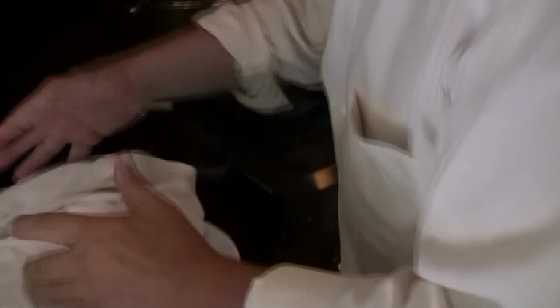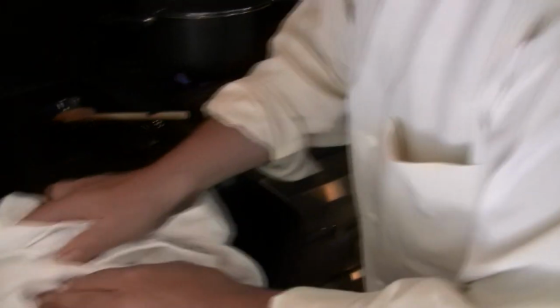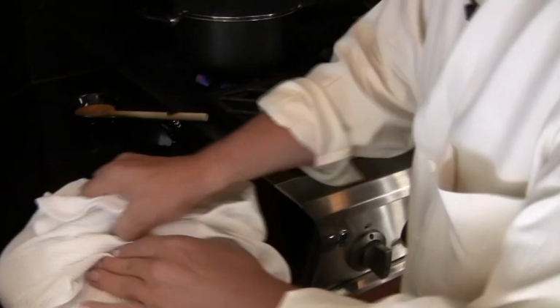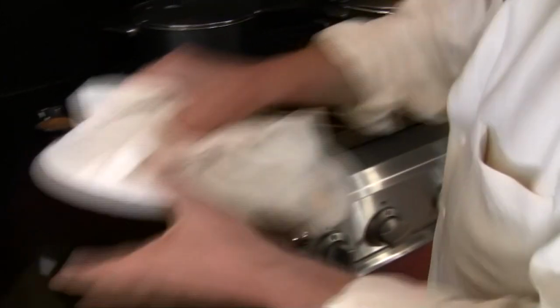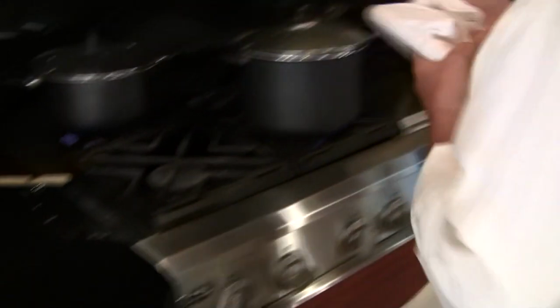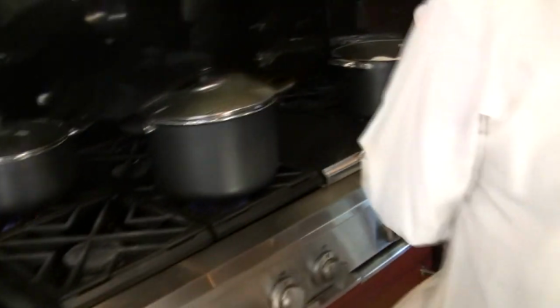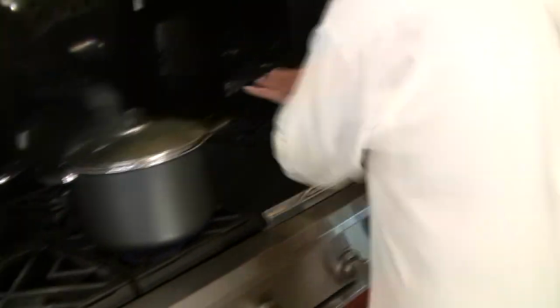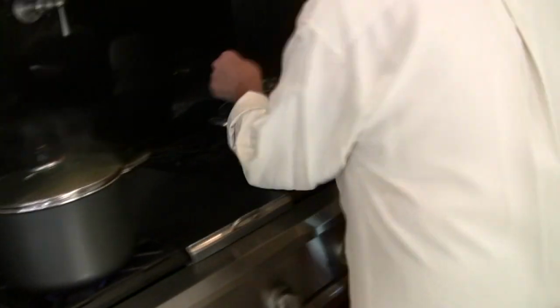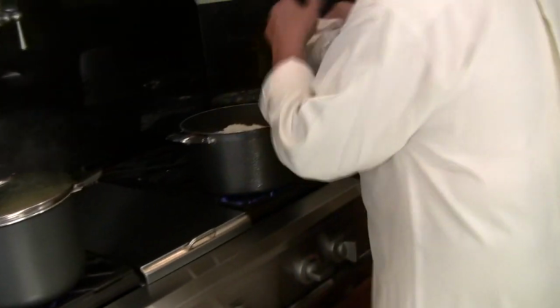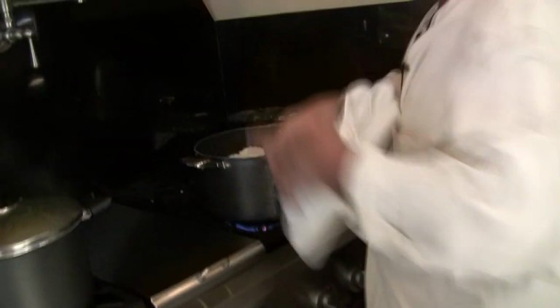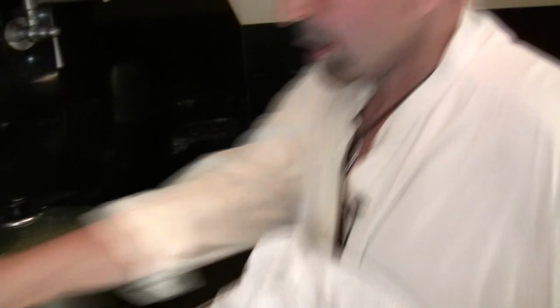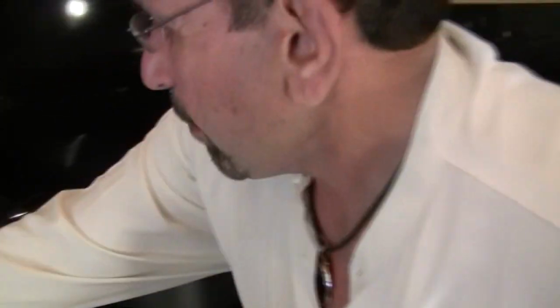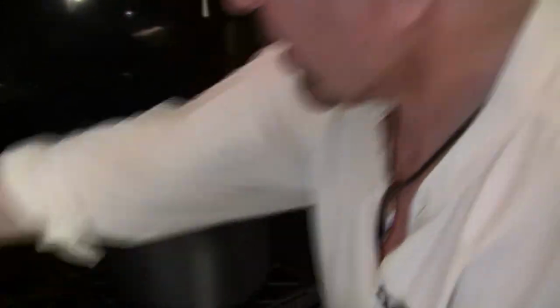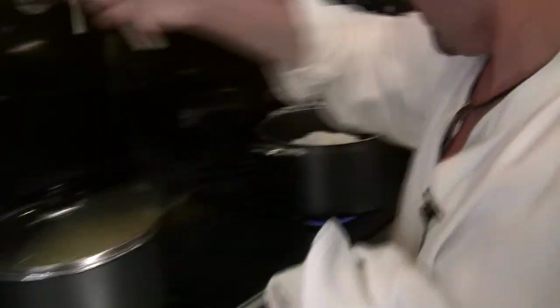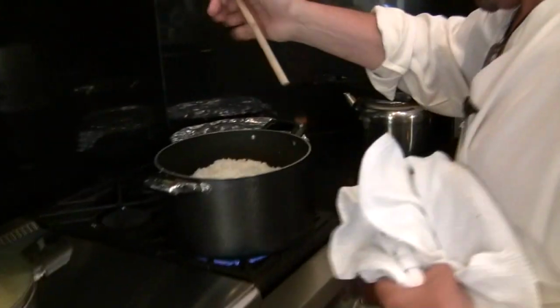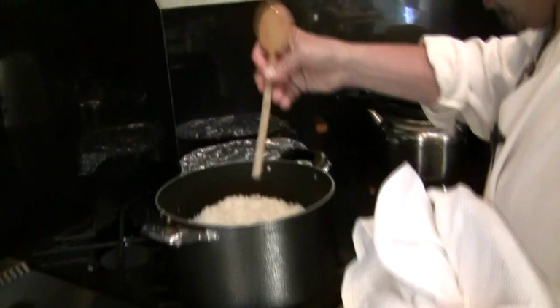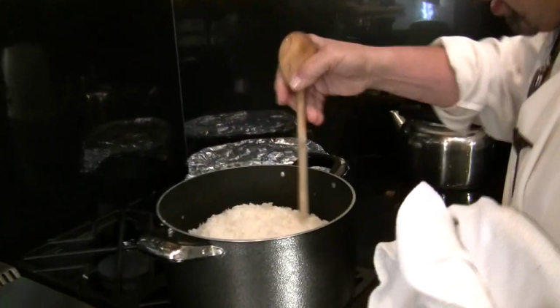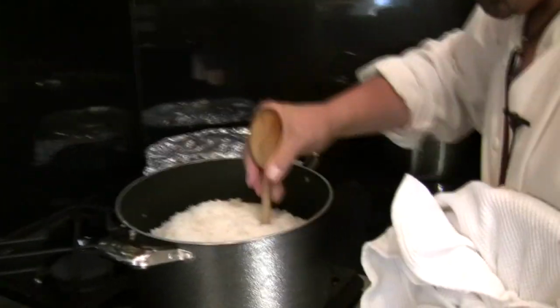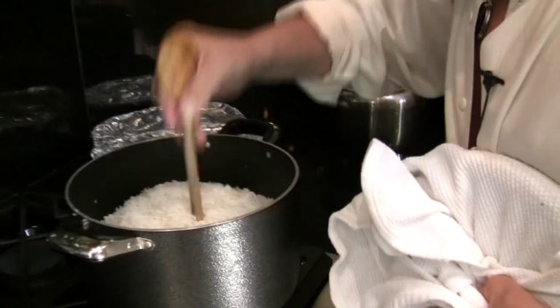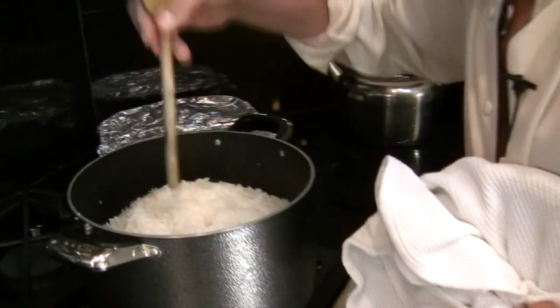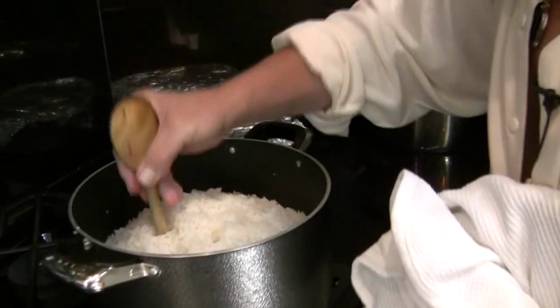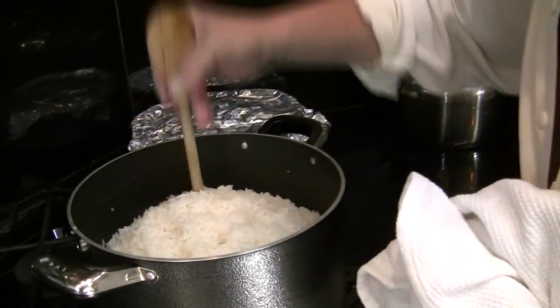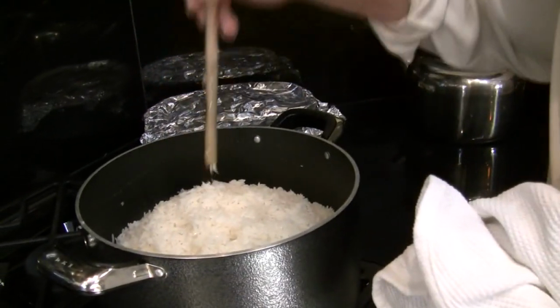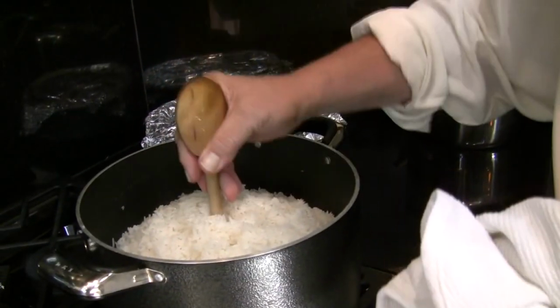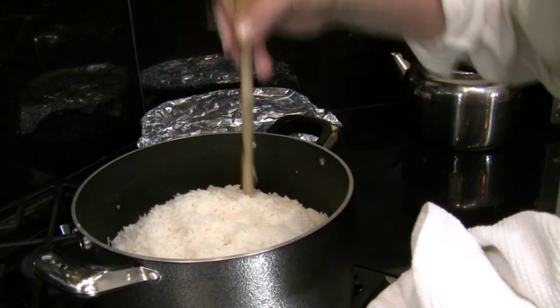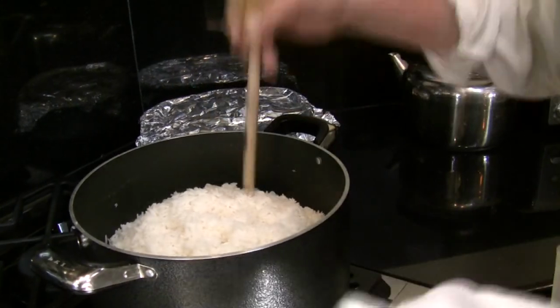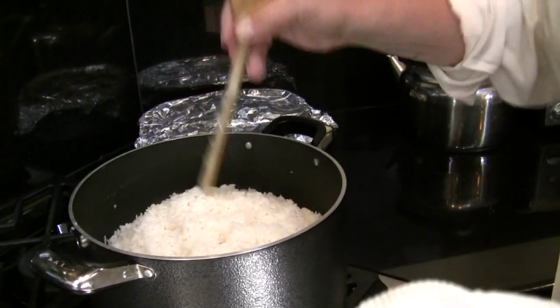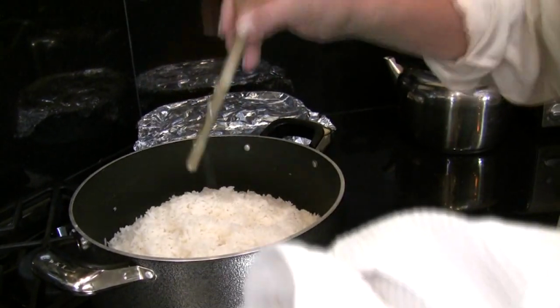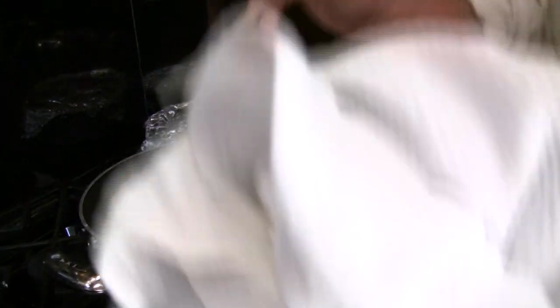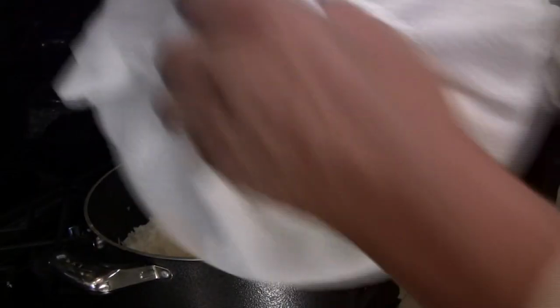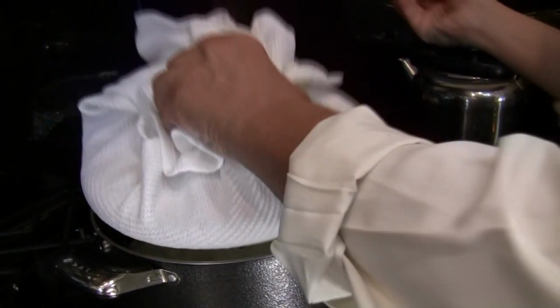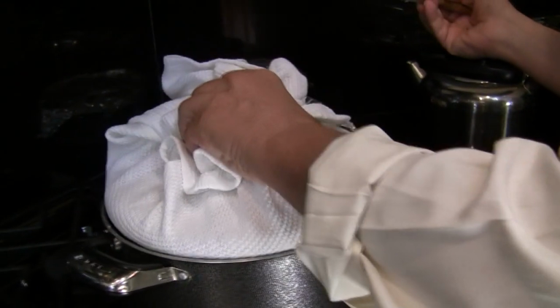Lead with the fabric so it would absorb the moisture, make few holes in the rice so the water inside can evaporate.